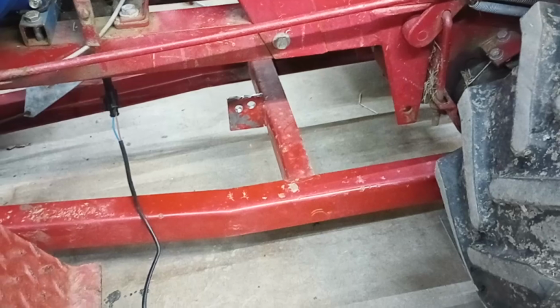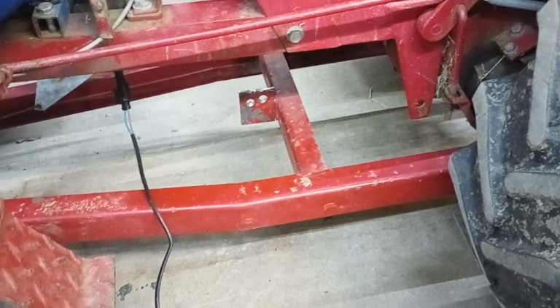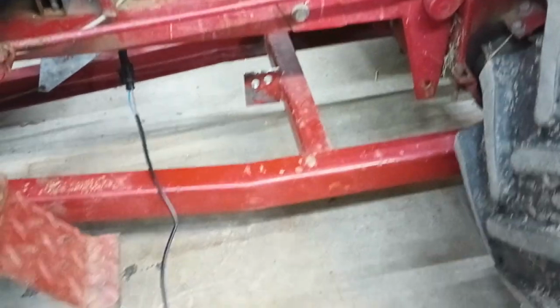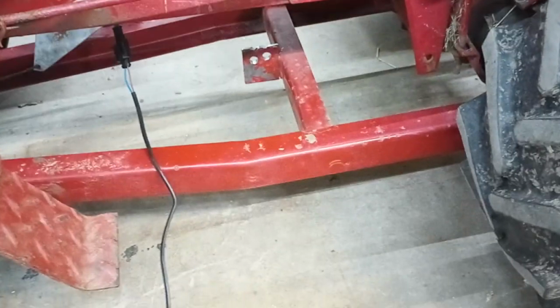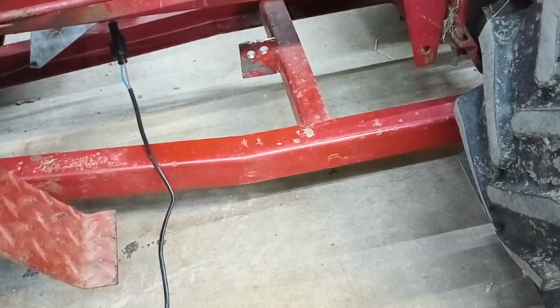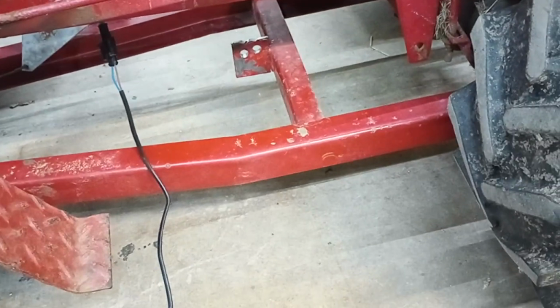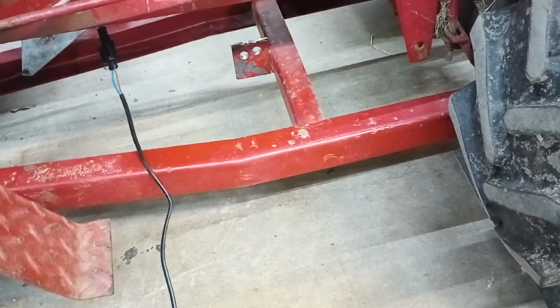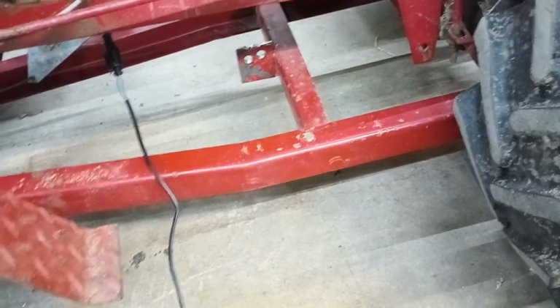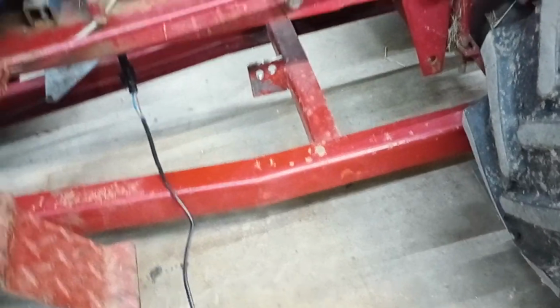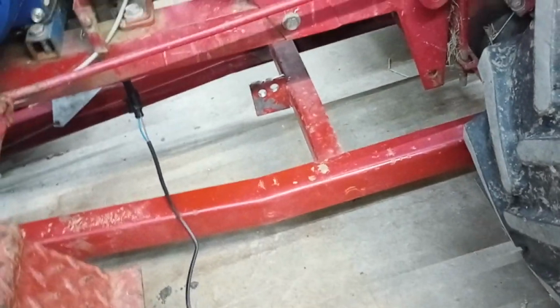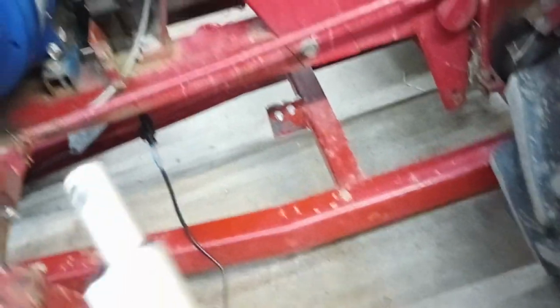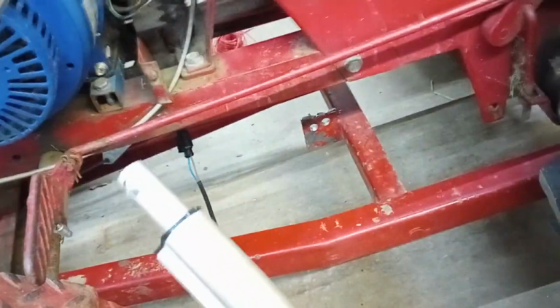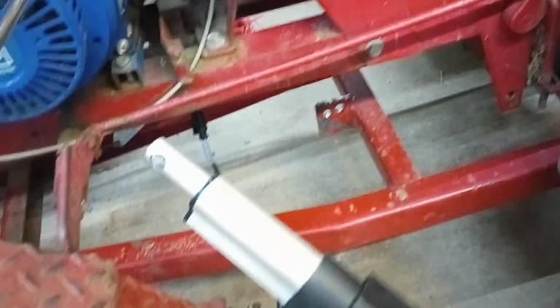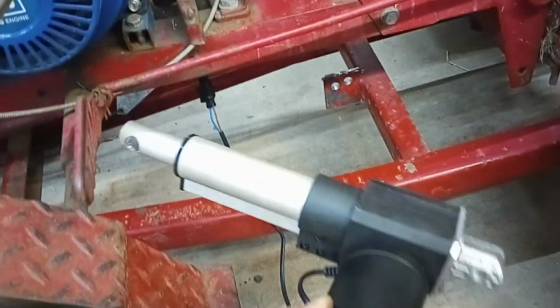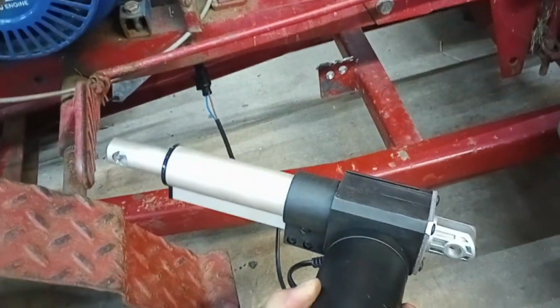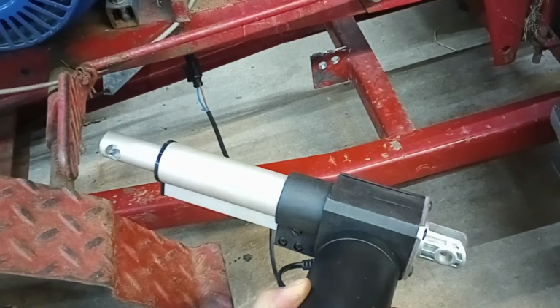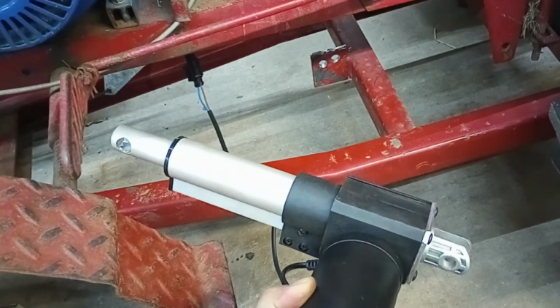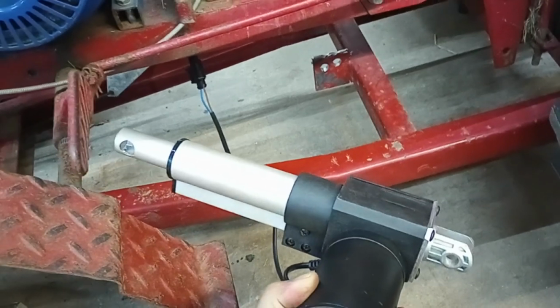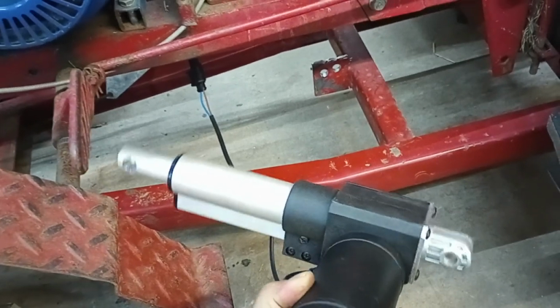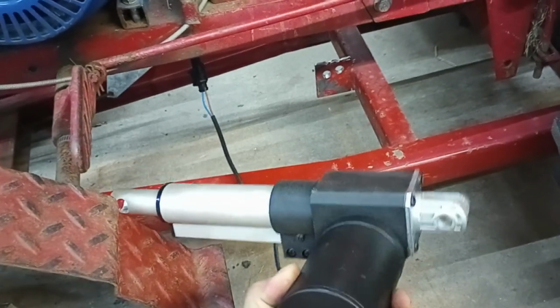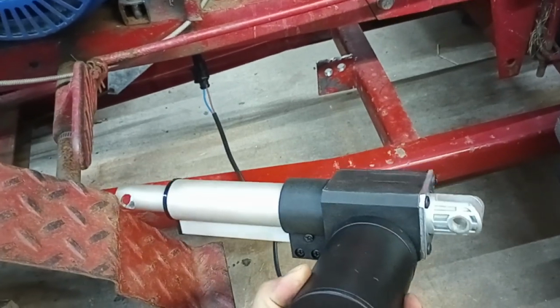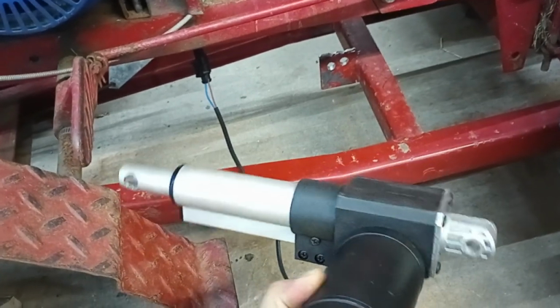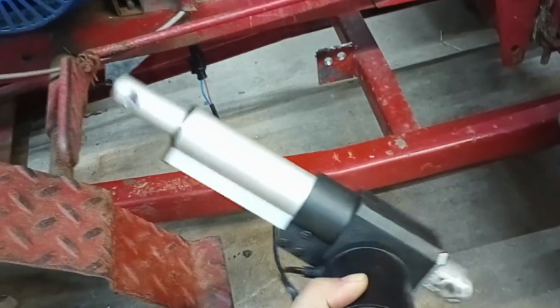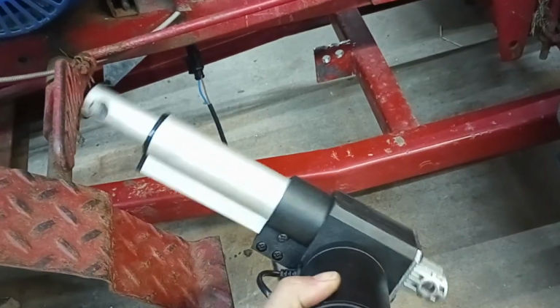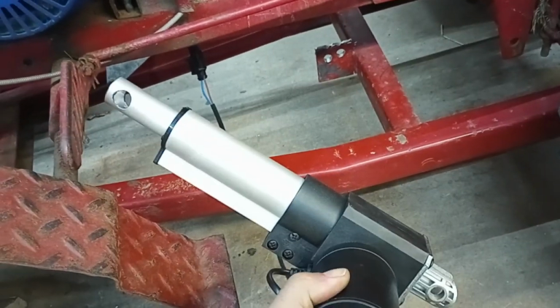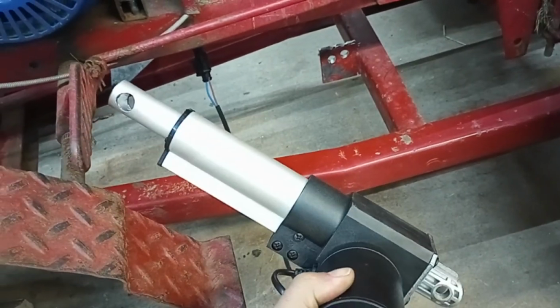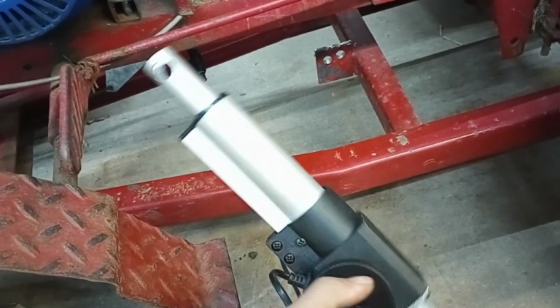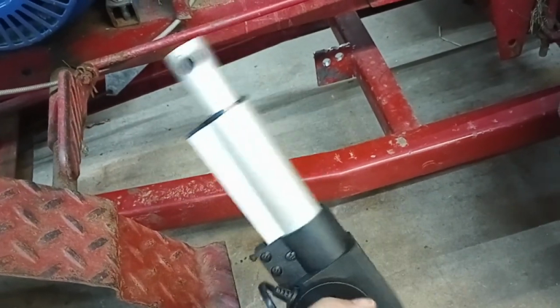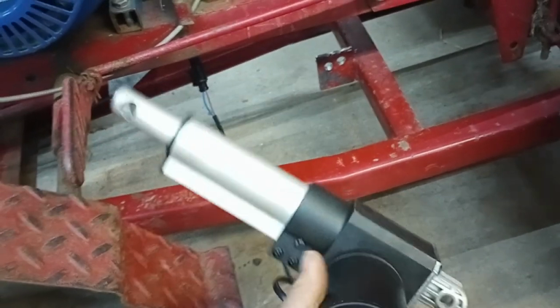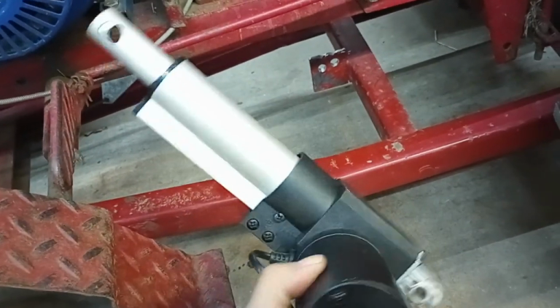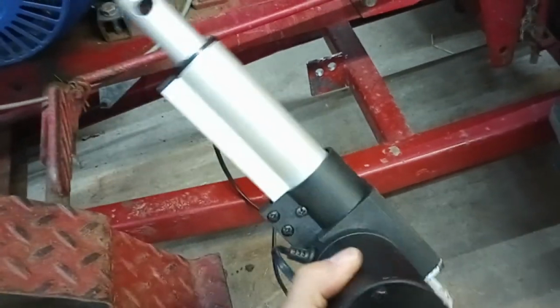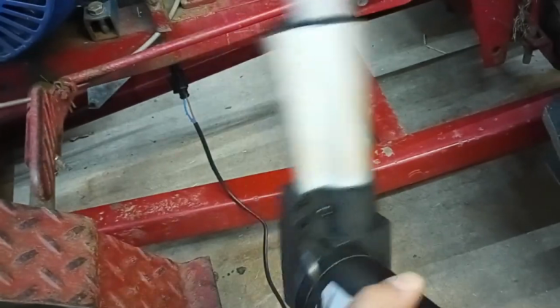So then I decided, you know, they make these electric actuators — let me make a power lift for it.